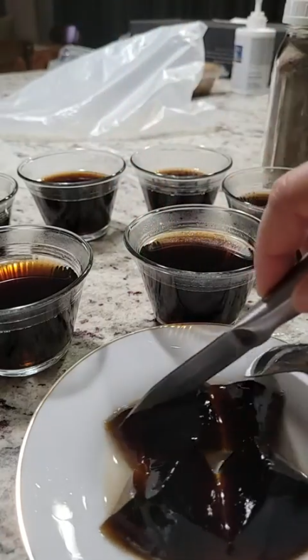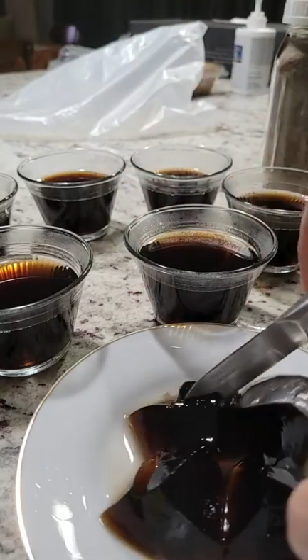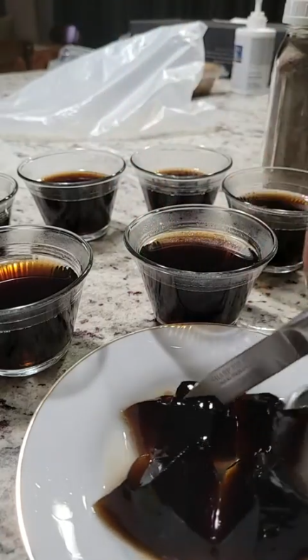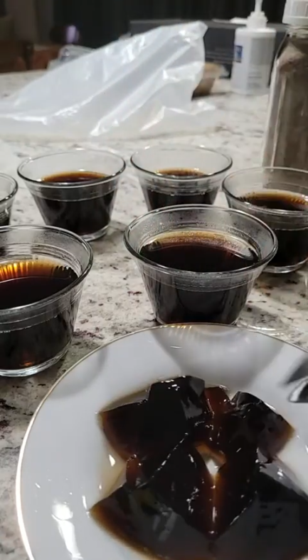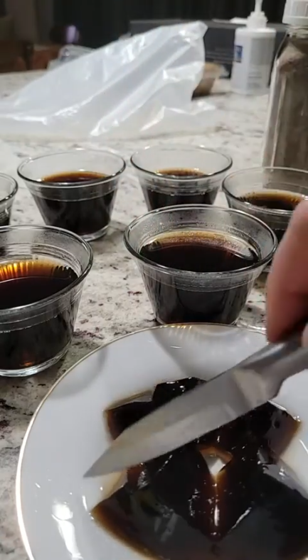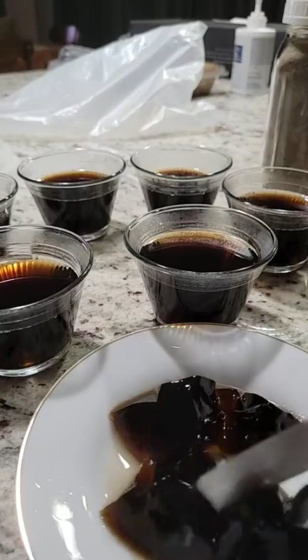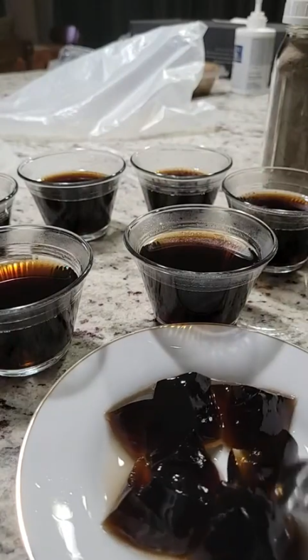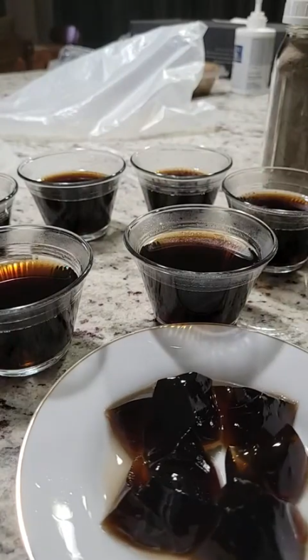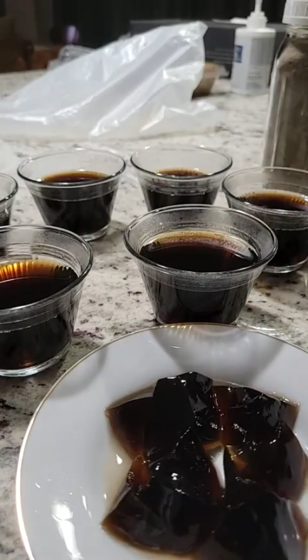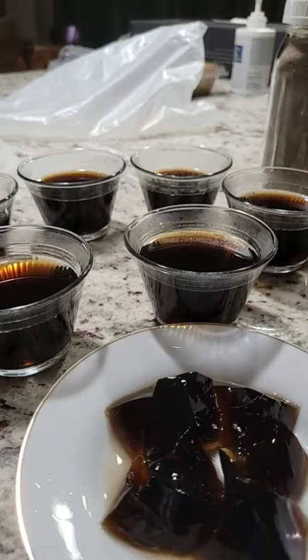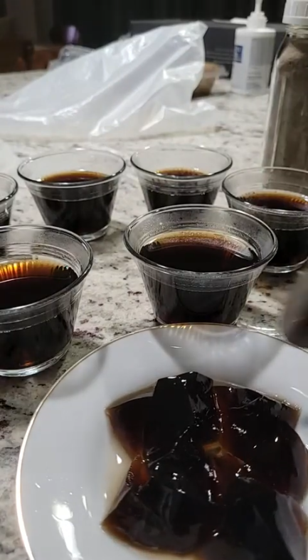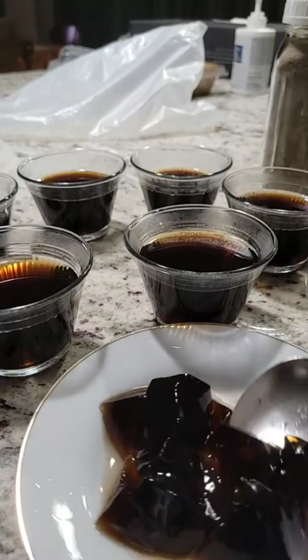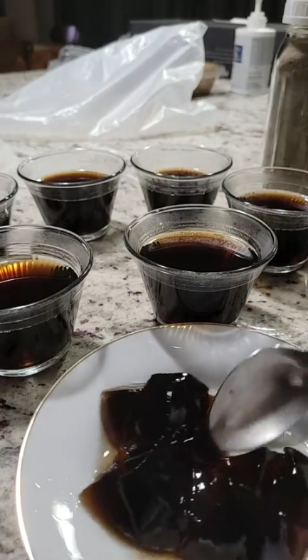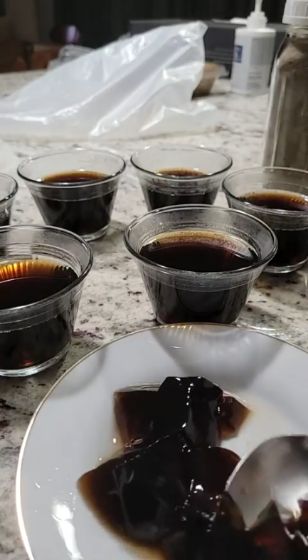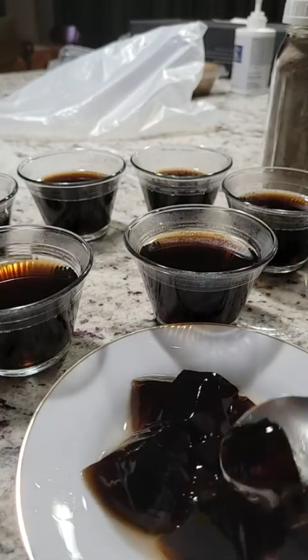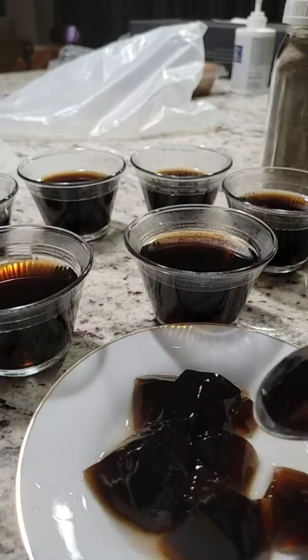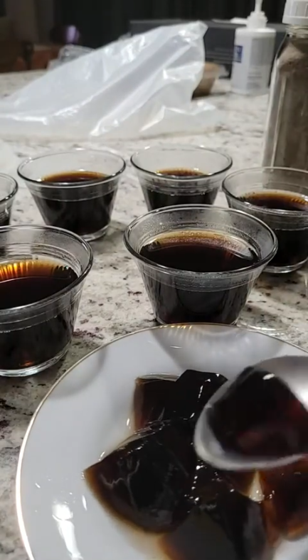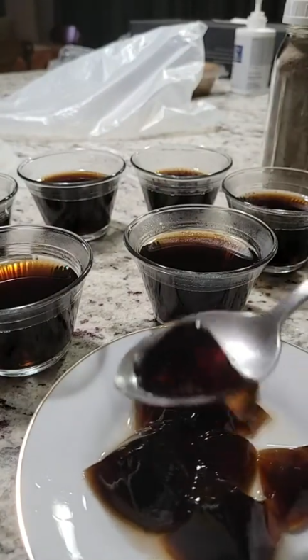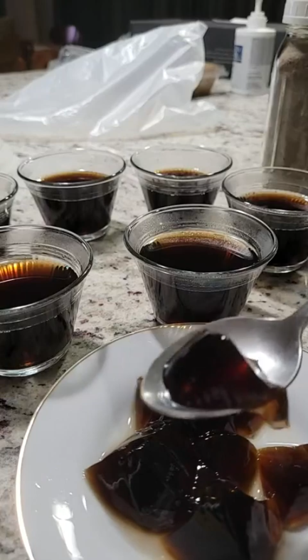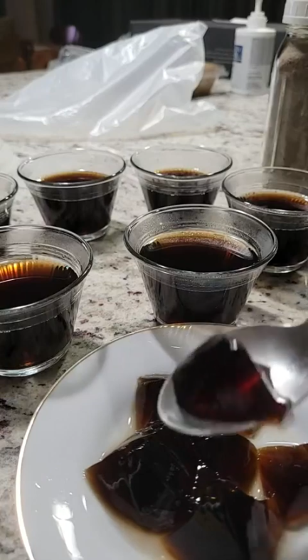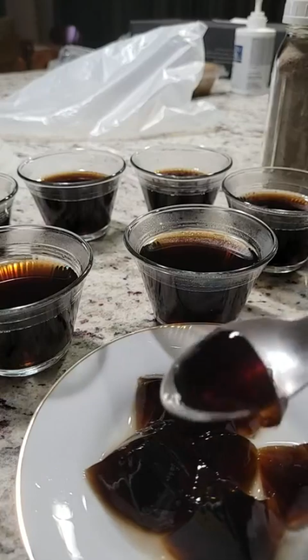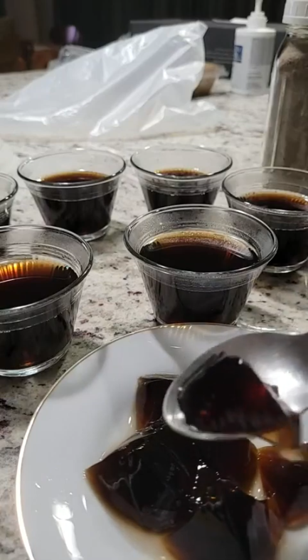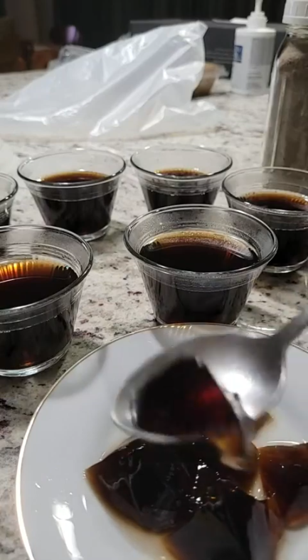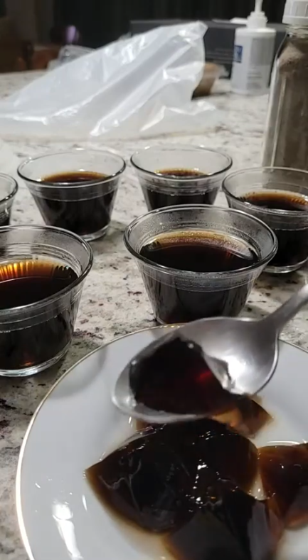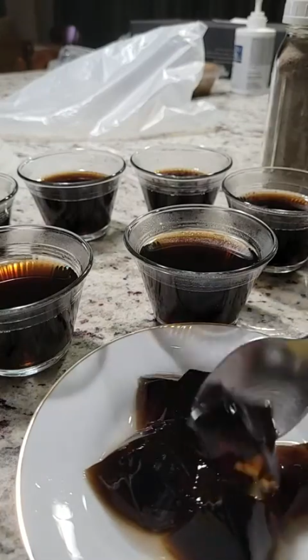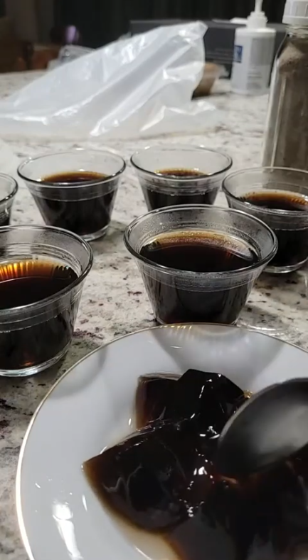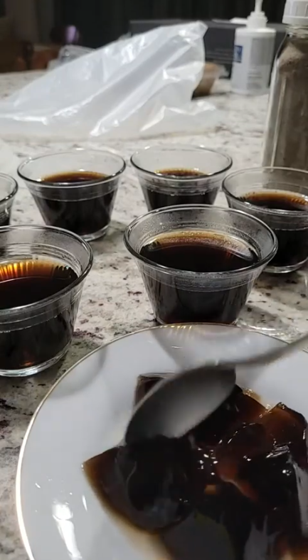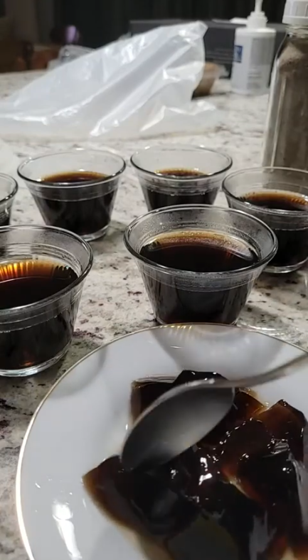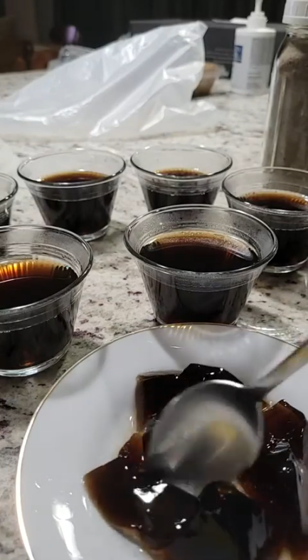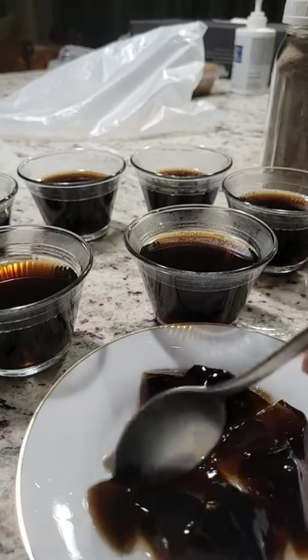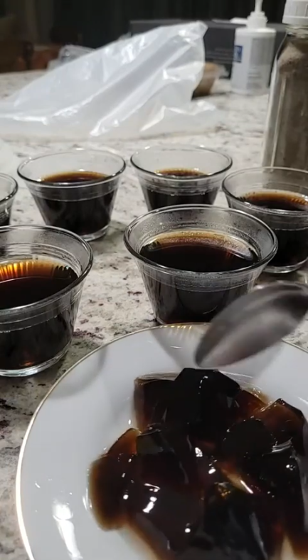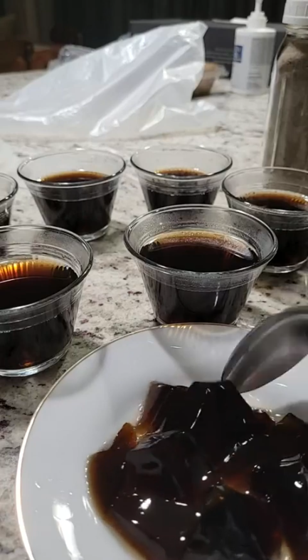If you want it firmer, use one cup for every two tablespoons. If you like it a little looser but still firm, use a tiny bit more than a cup.